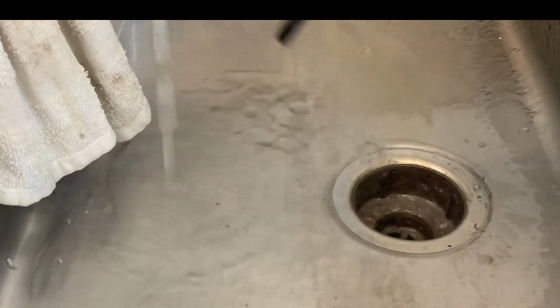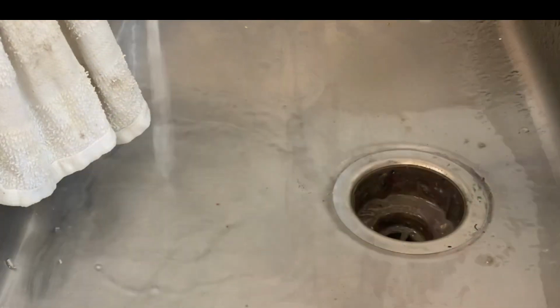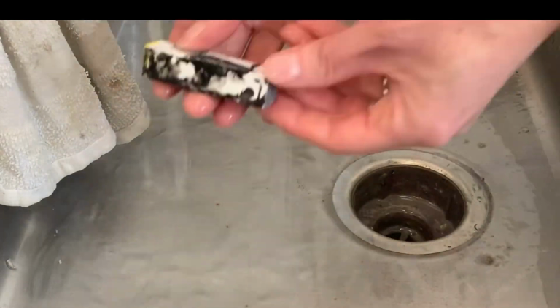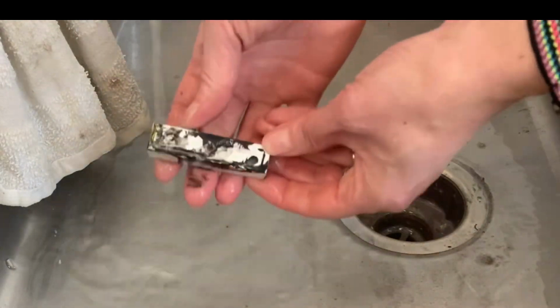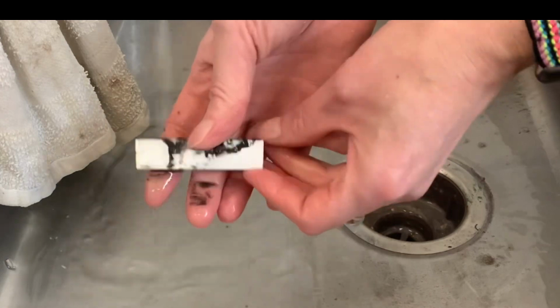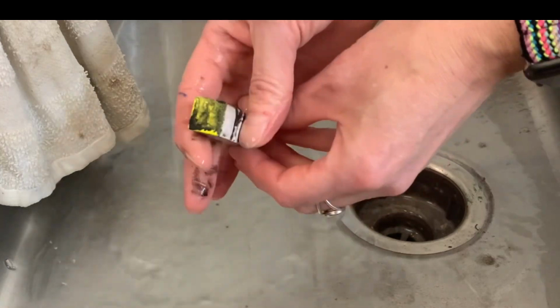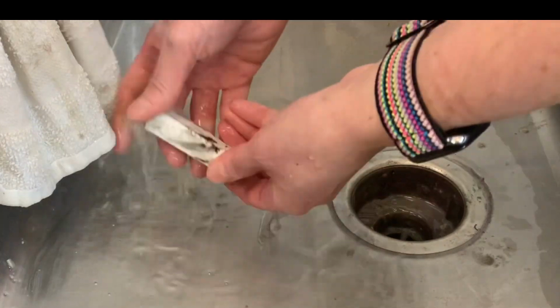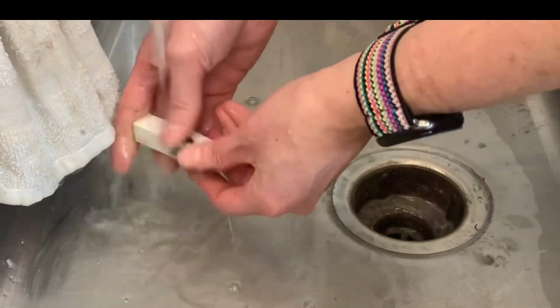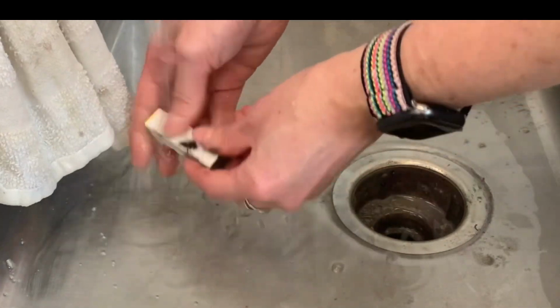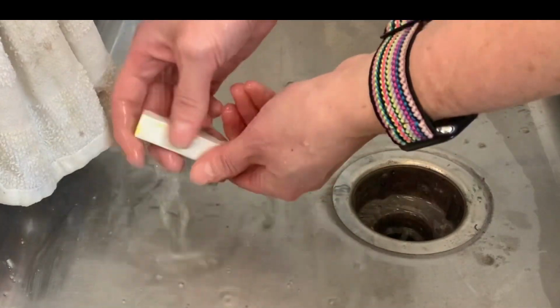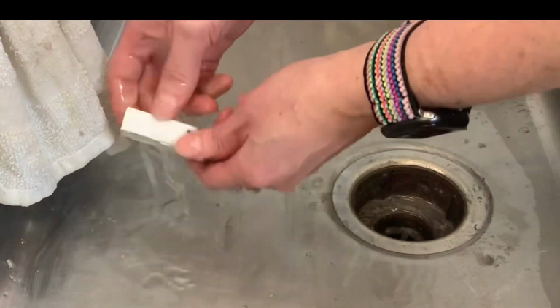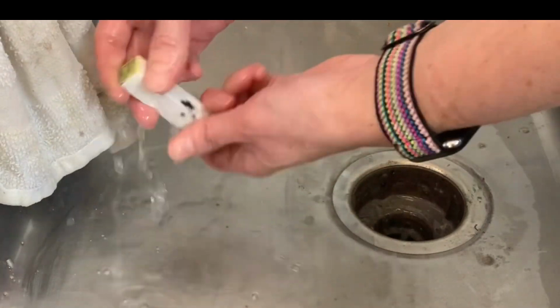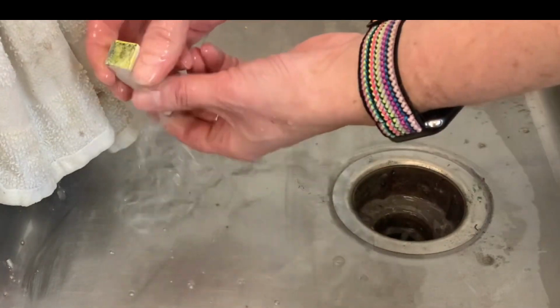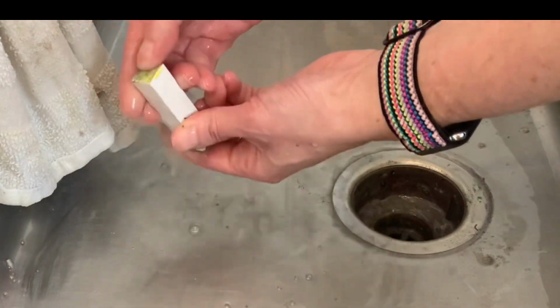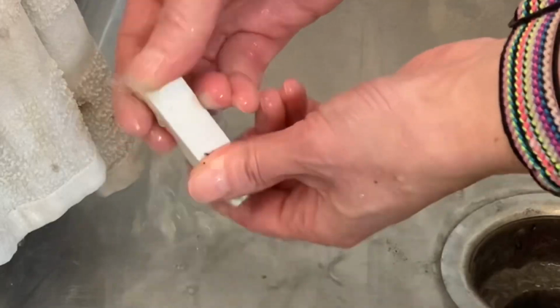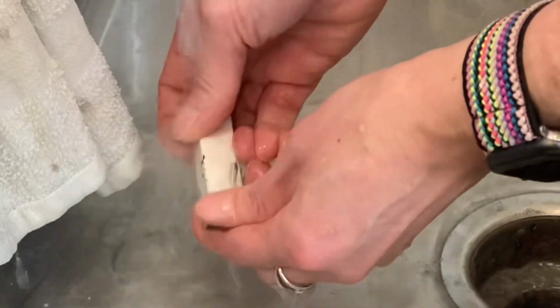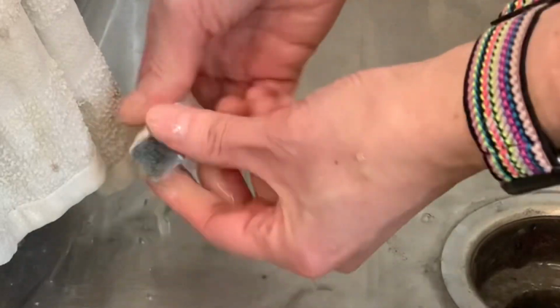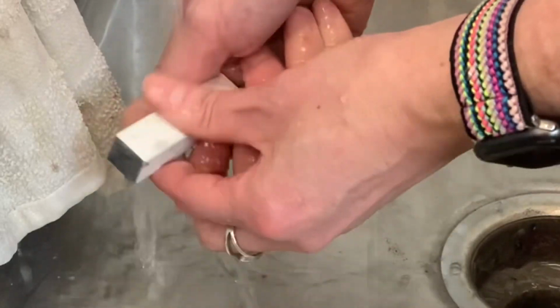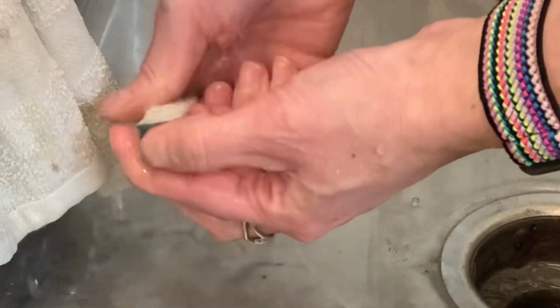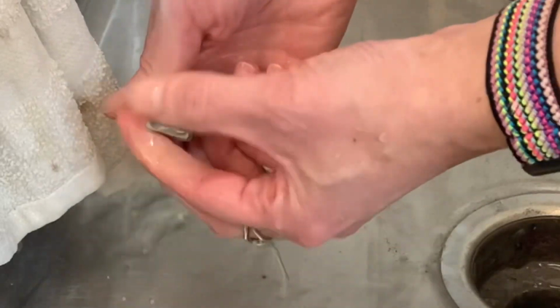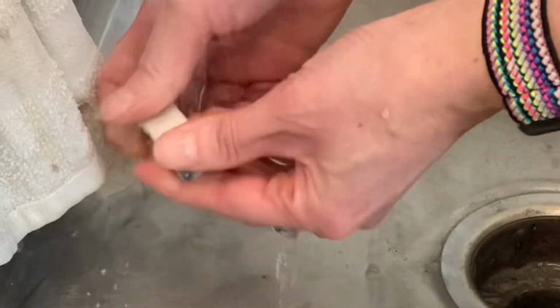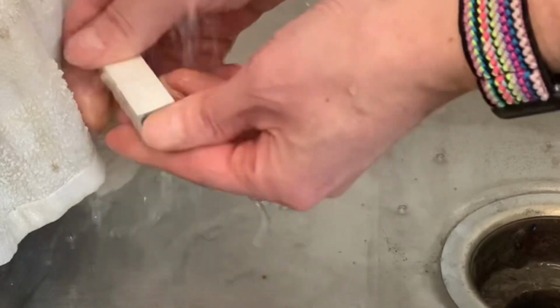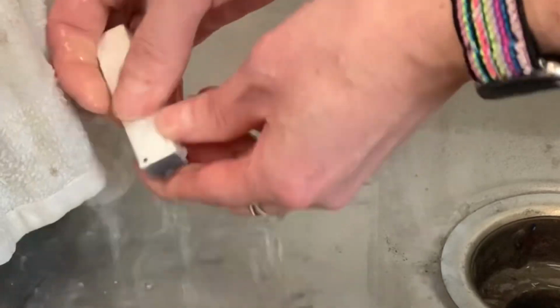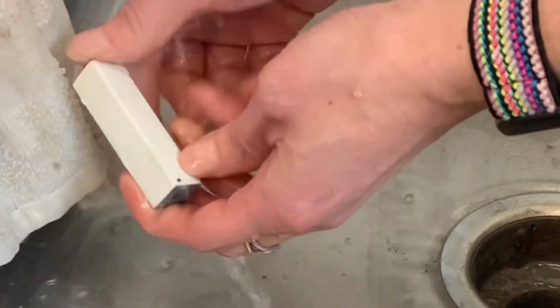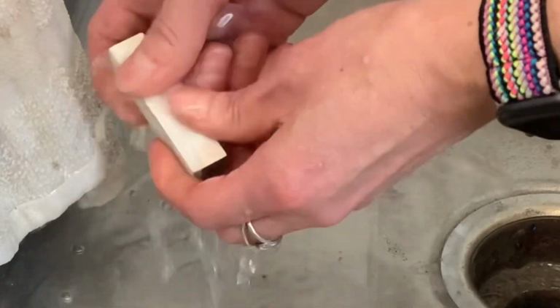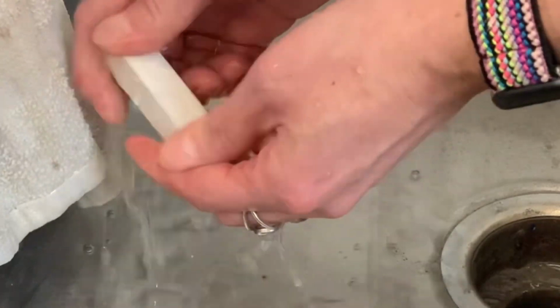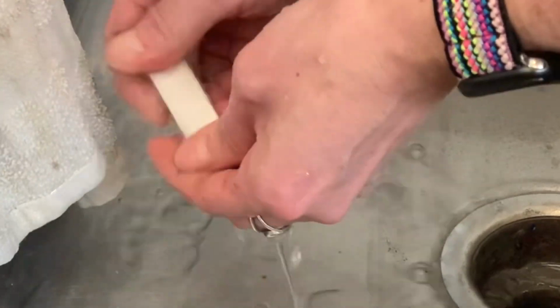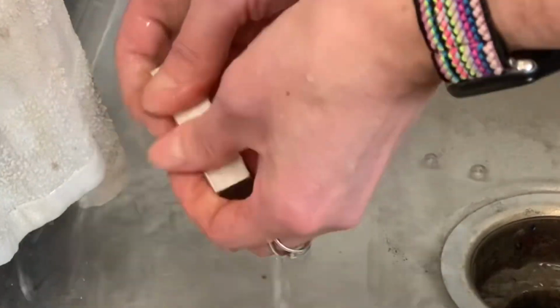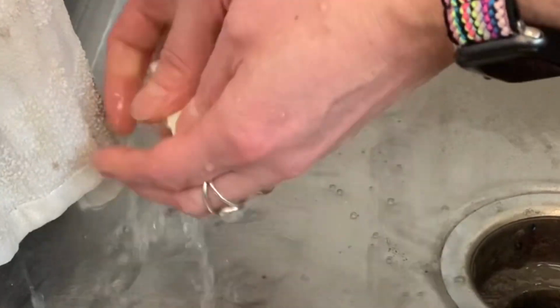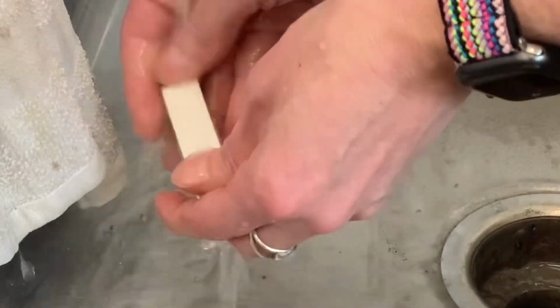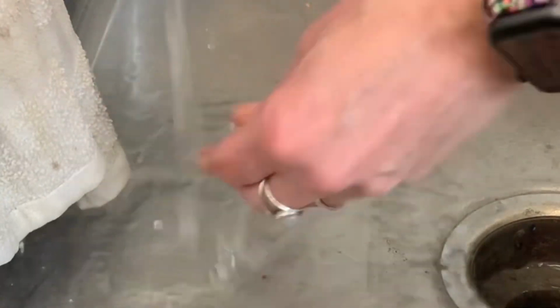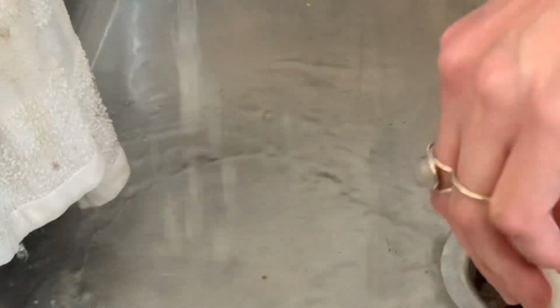We're also going to clean off the stamping tools. They won't come completely clean because the paint will kind of soak into the end, so just wipe off as much as you can under the running water.